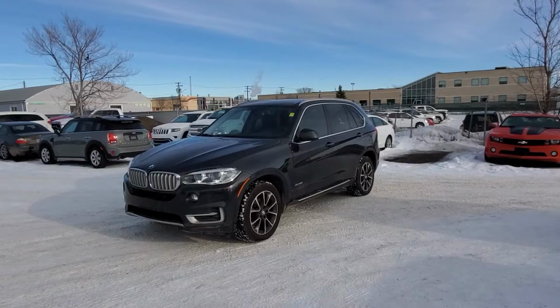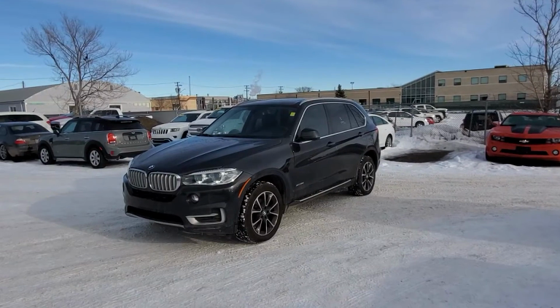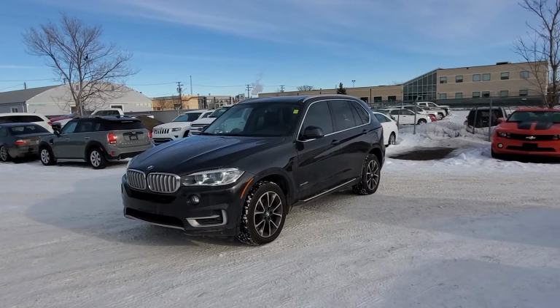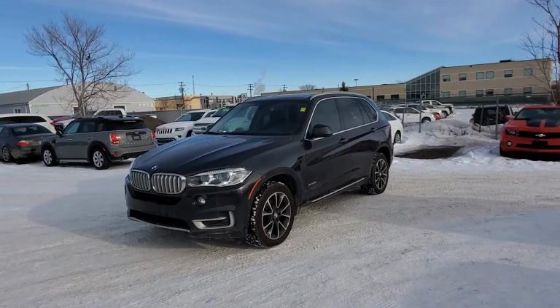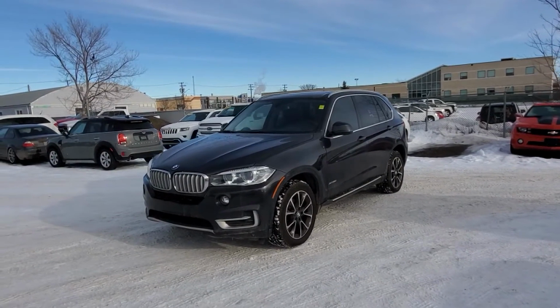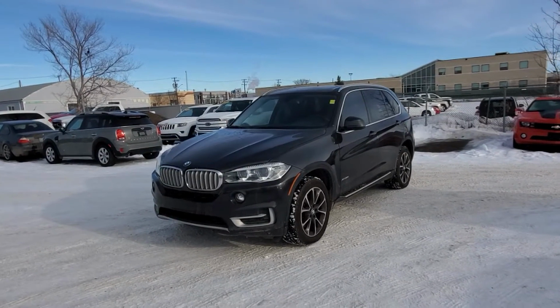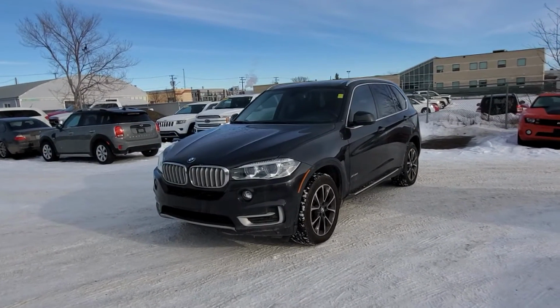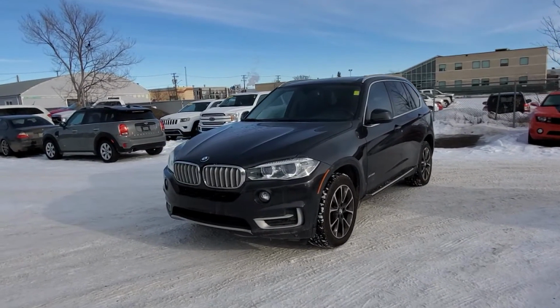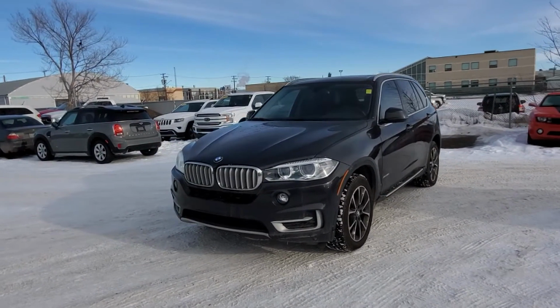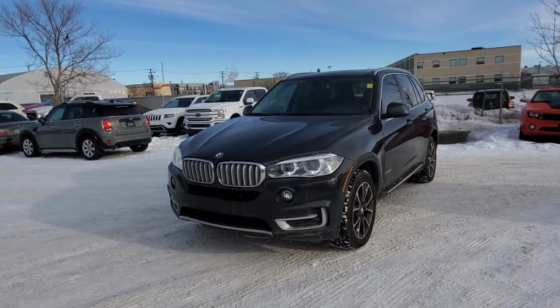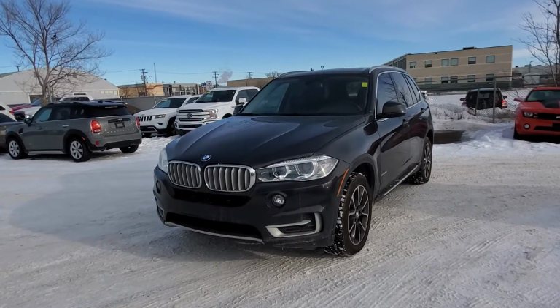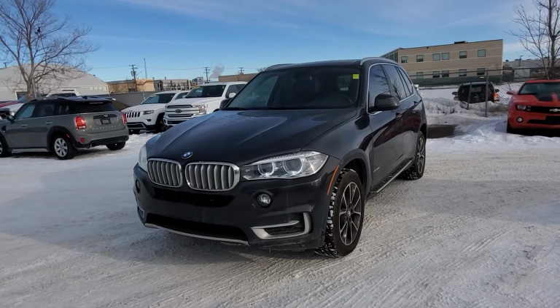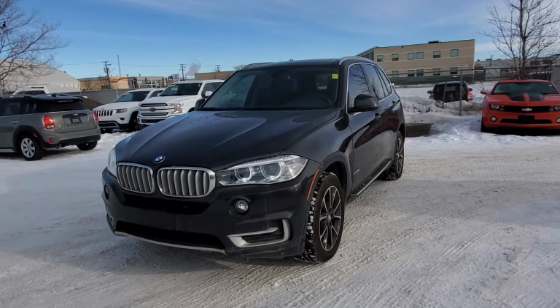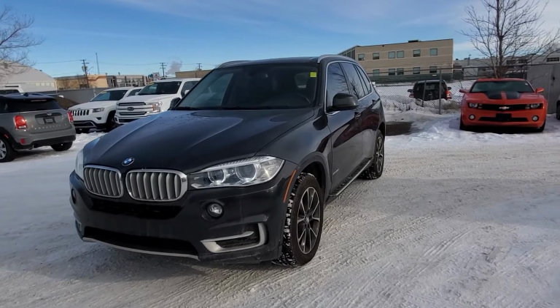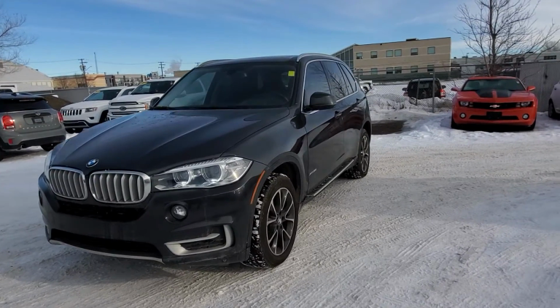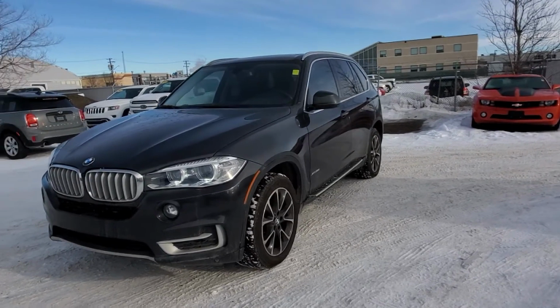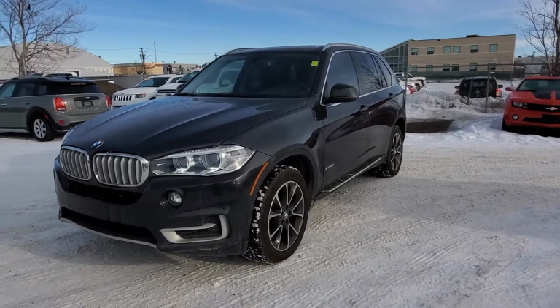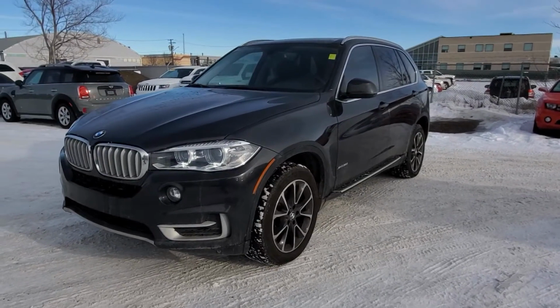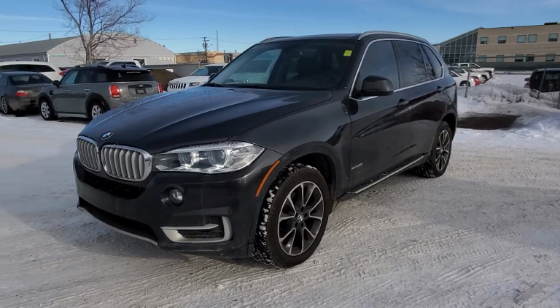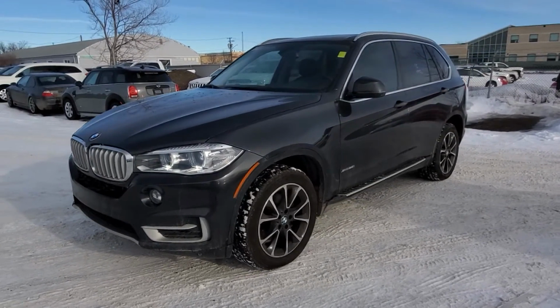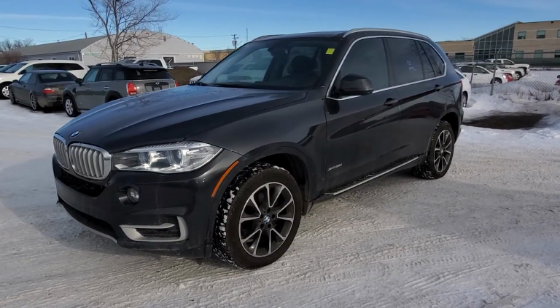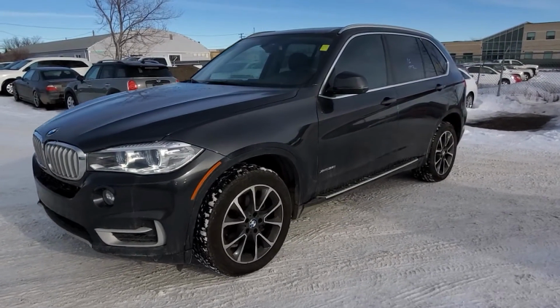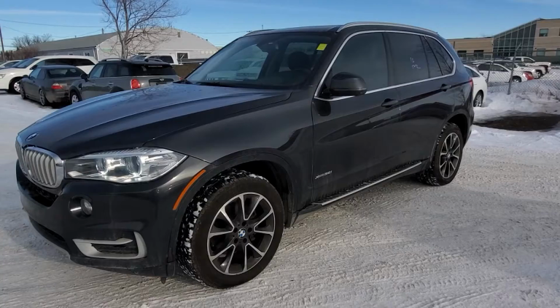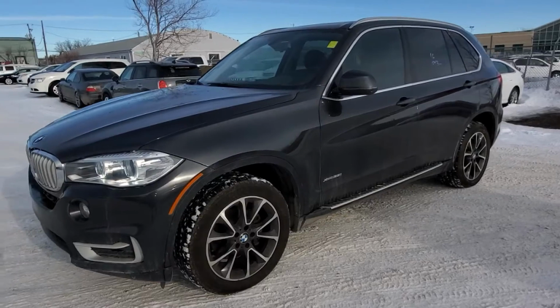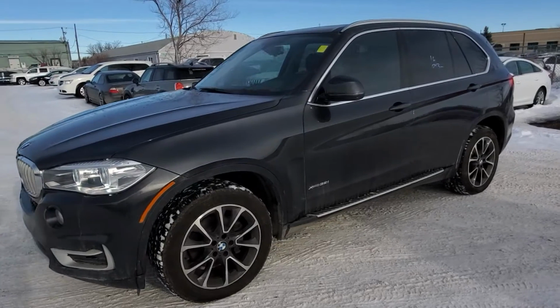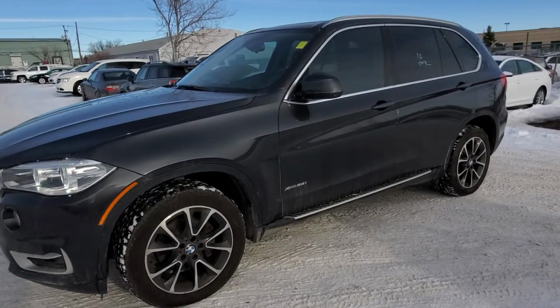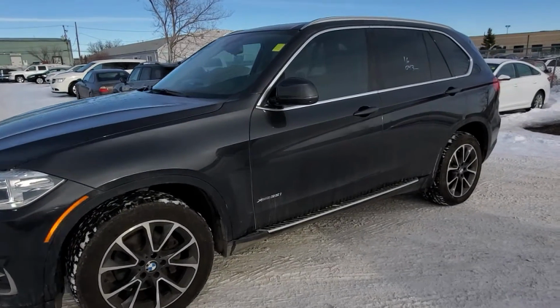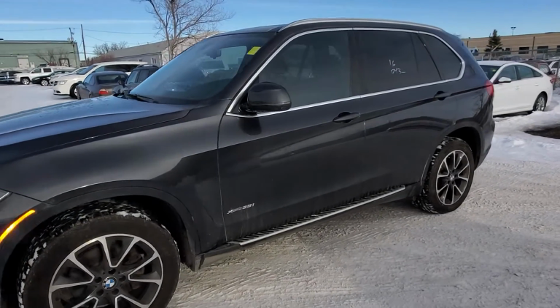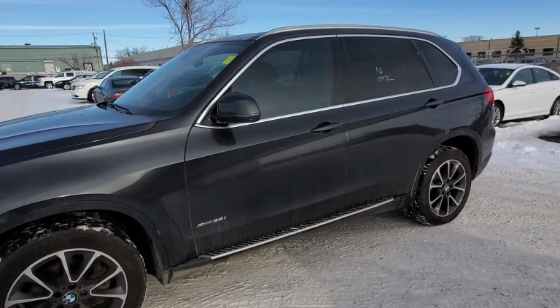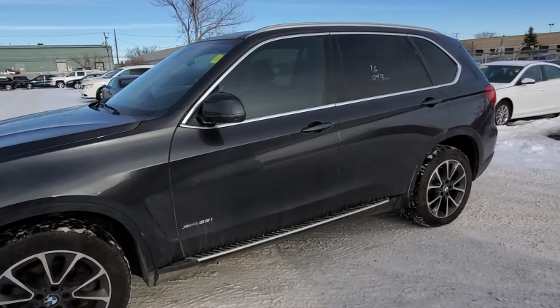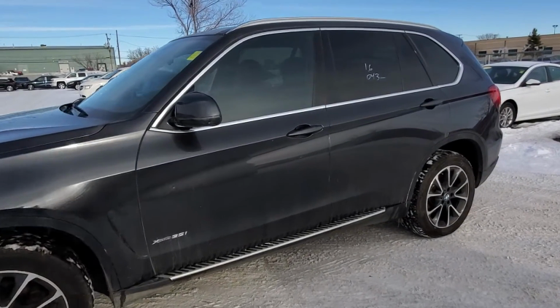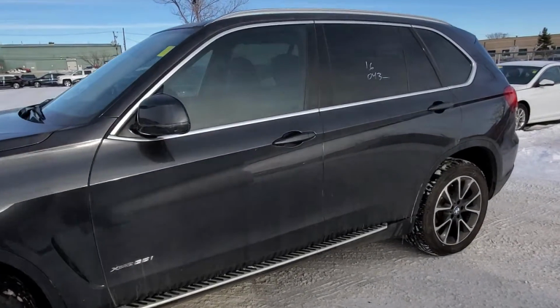Hey Evan, it's Randy down here at Titan Automotive. This is the 2016 BMW X5 that you're inquiring about. I took a little bit of pulling it up here for you so I can send you a quick little video, because photos don't do it justice. My detail guy was just a little bit backed up, but I wanted to send you the video of it — next time you see it, it will be spotless.